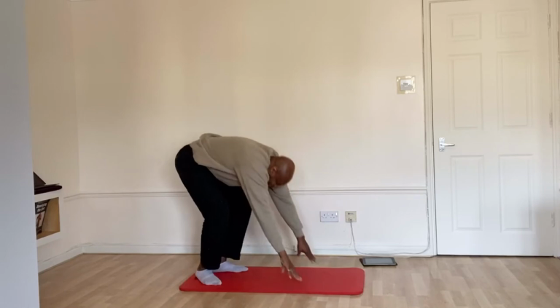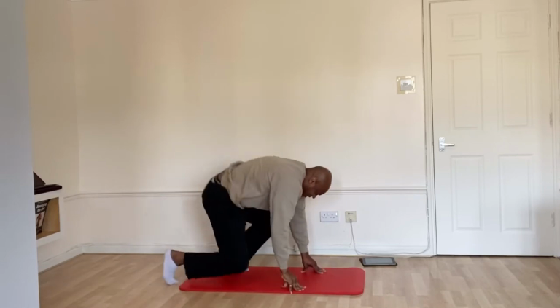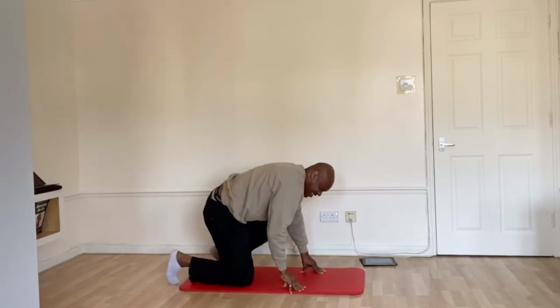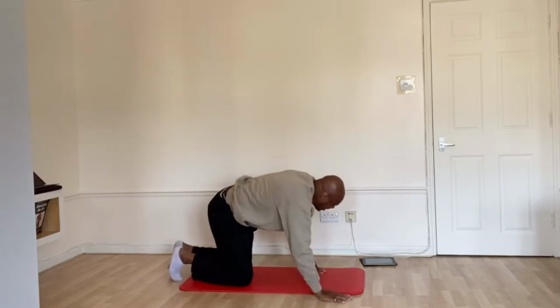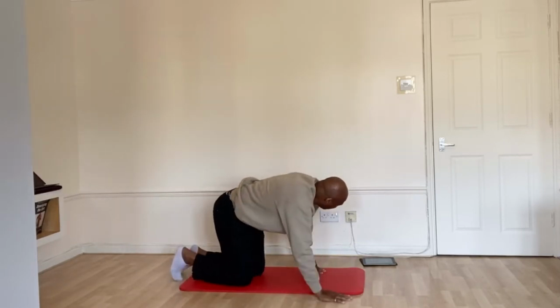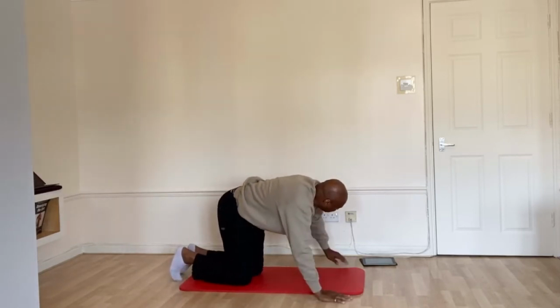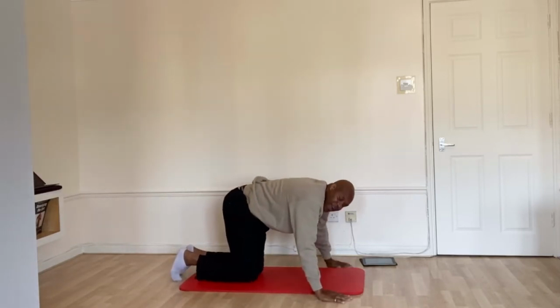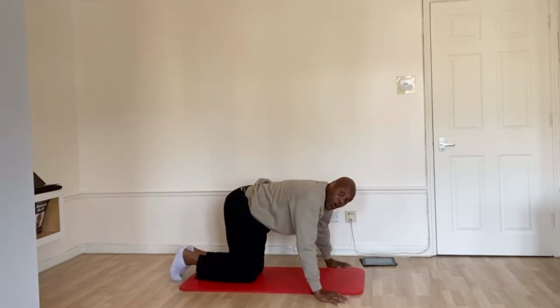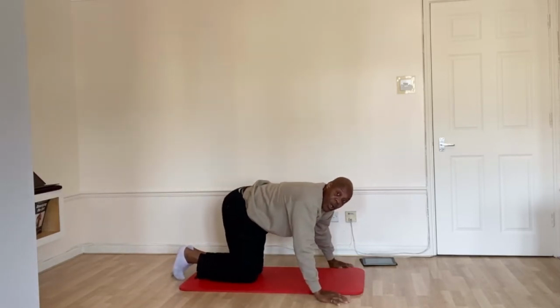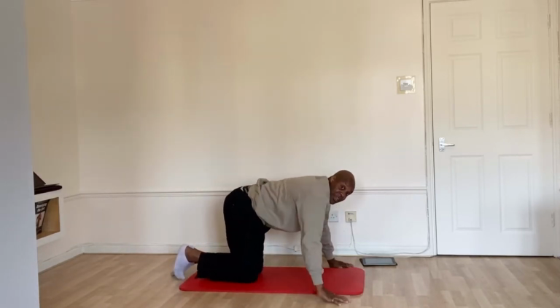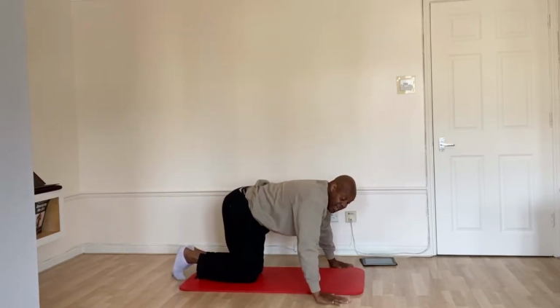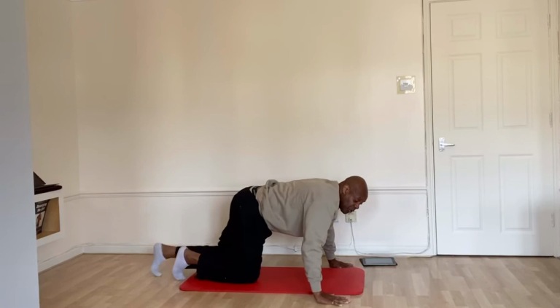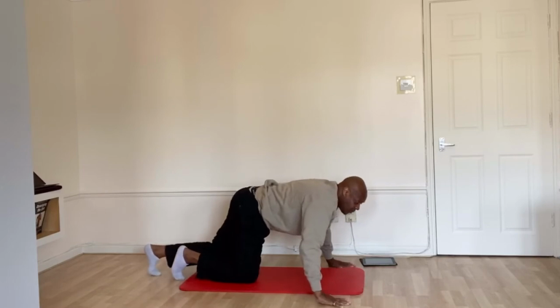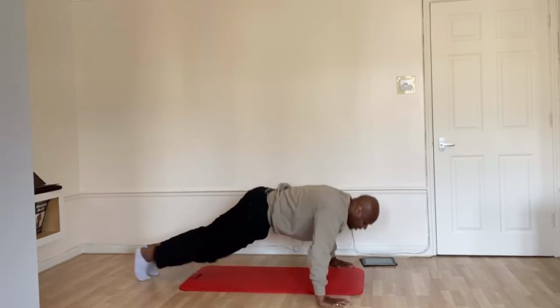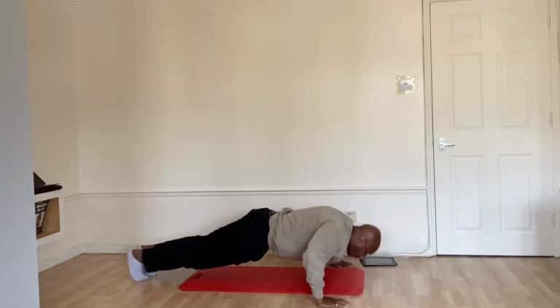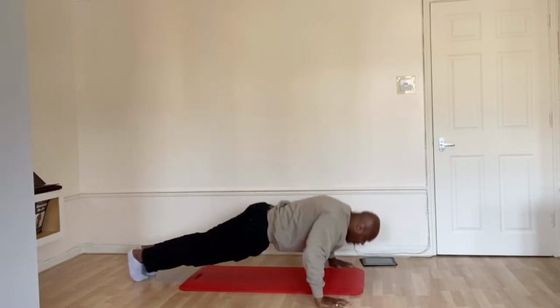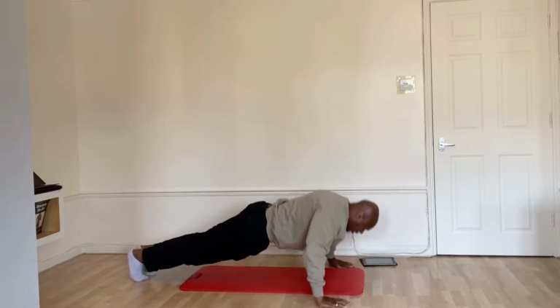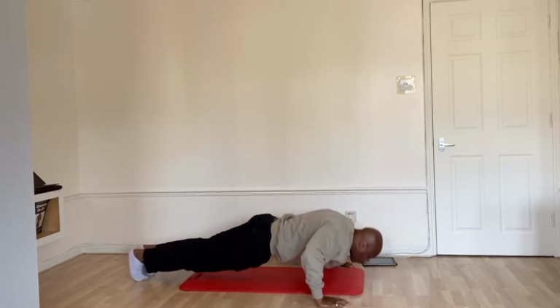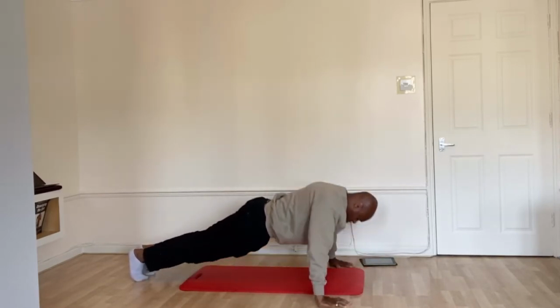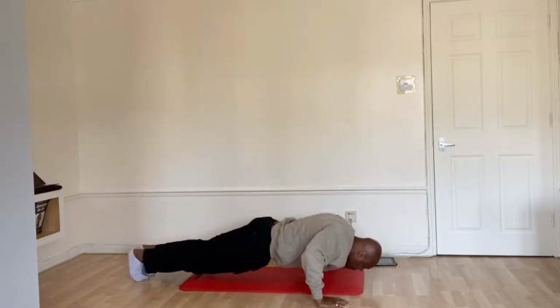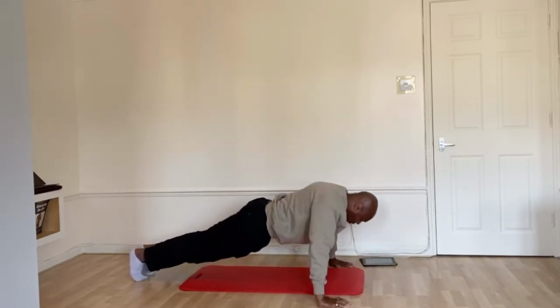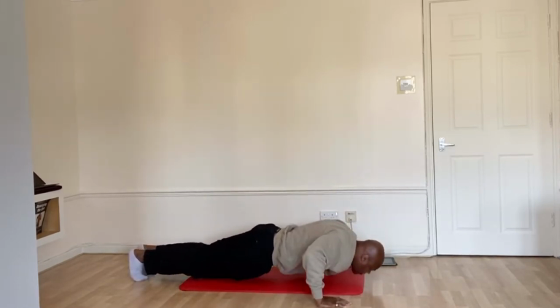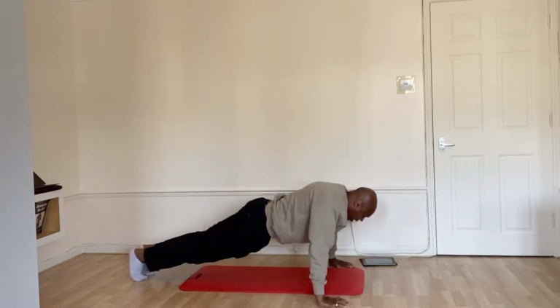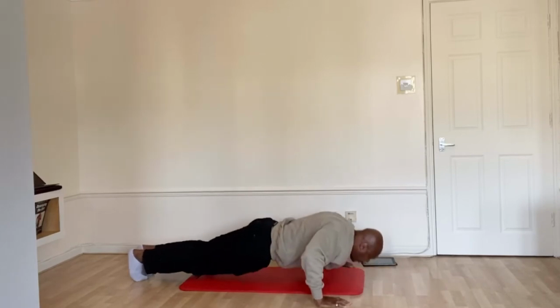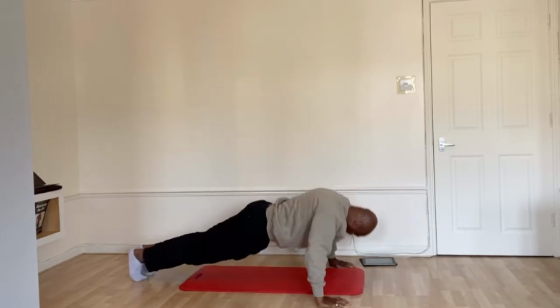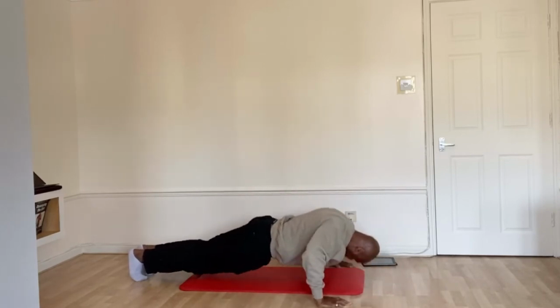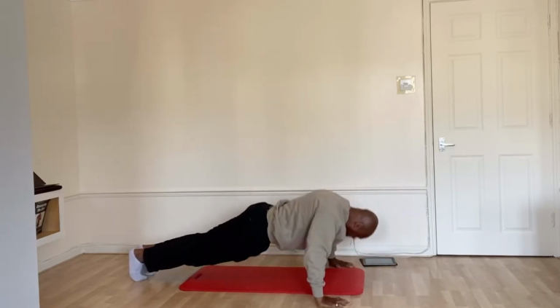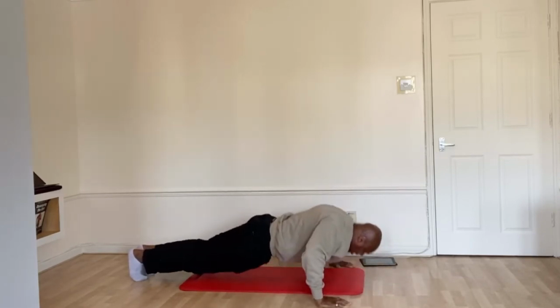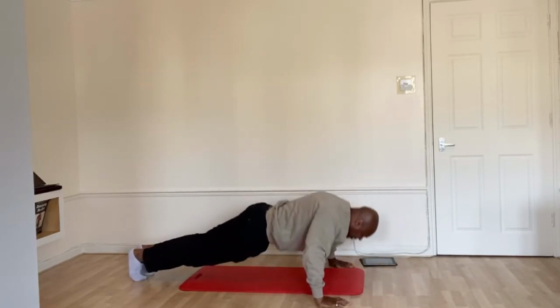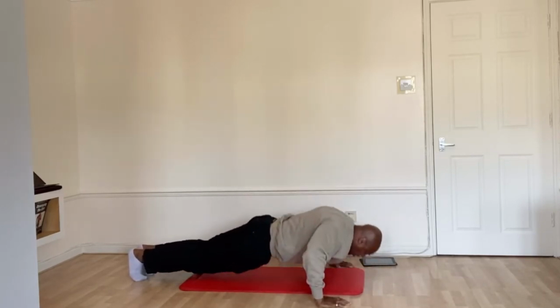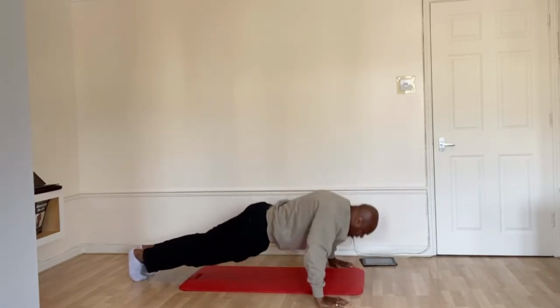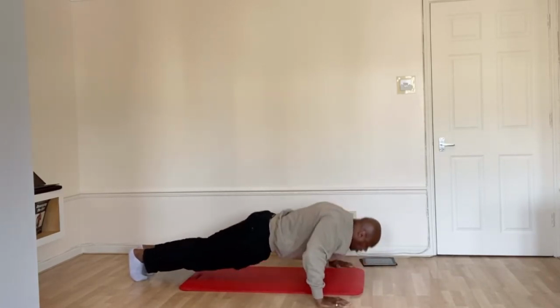Straight down into your press arms. After four, three, two and one. Straight down. One, two, three, four, five, six, seven, eight. Hold your top.